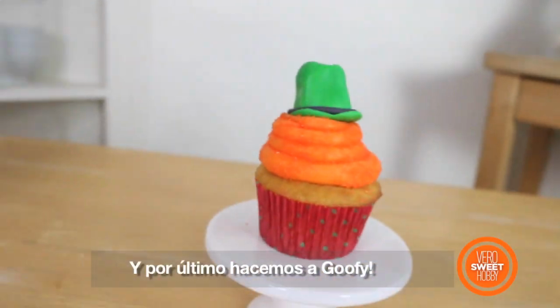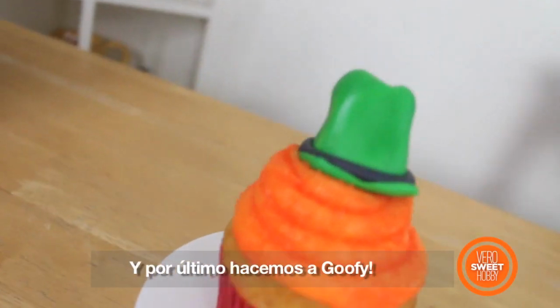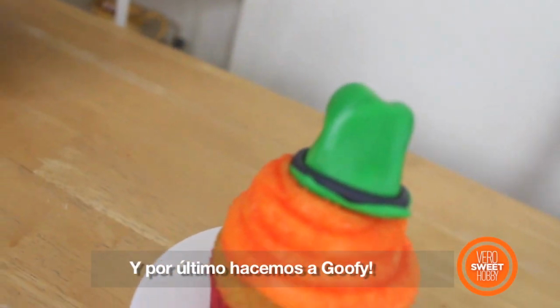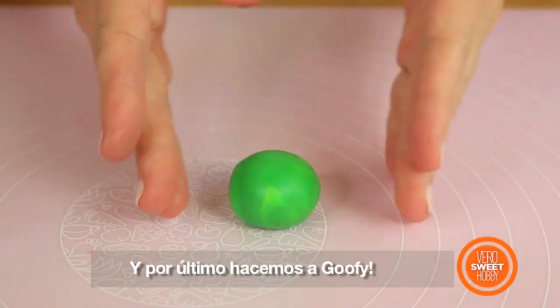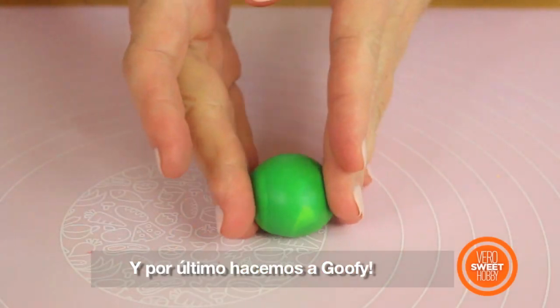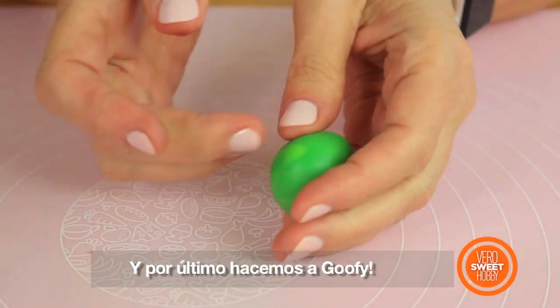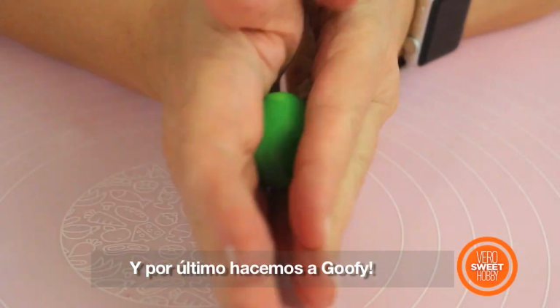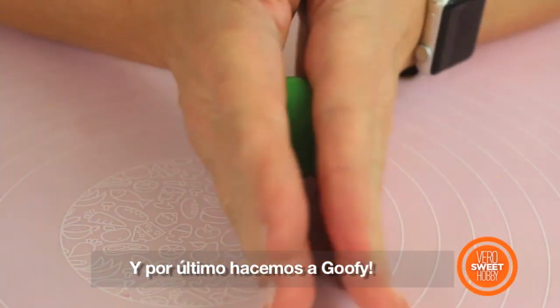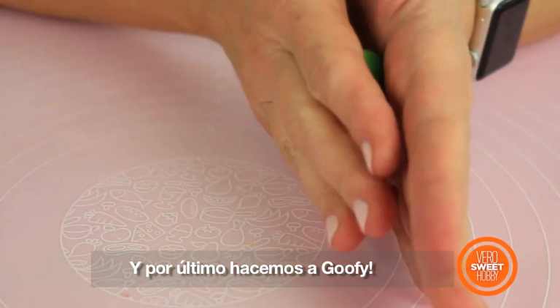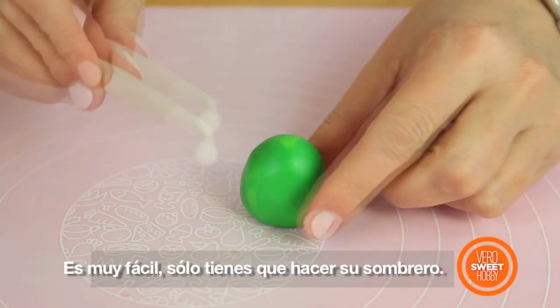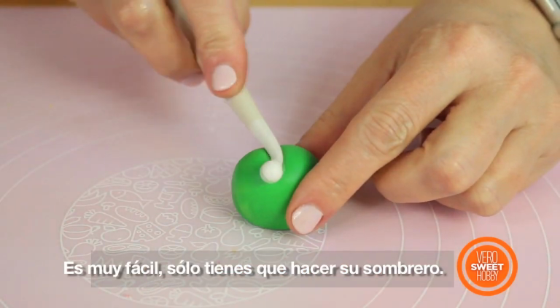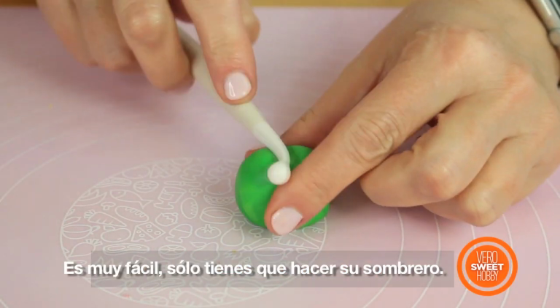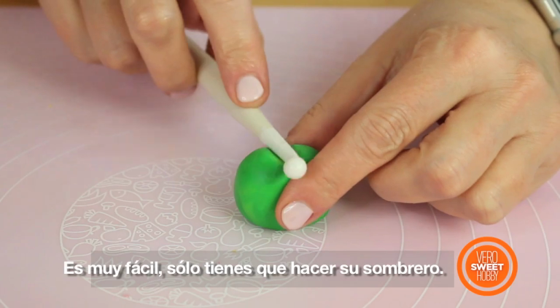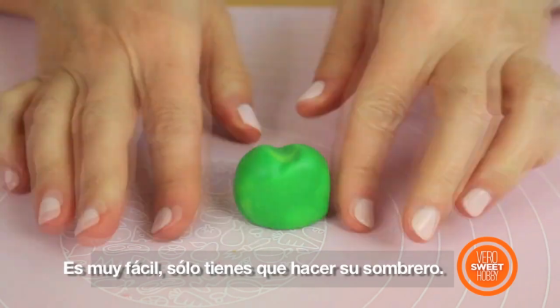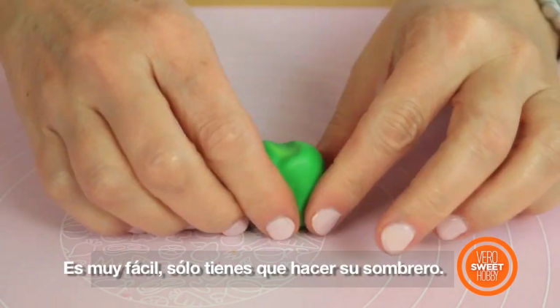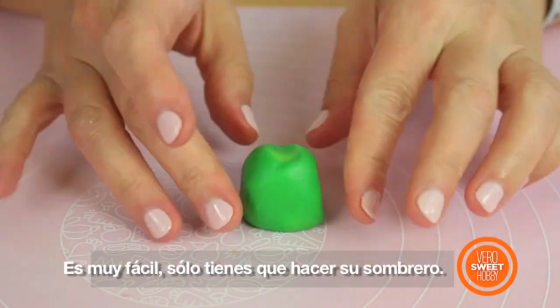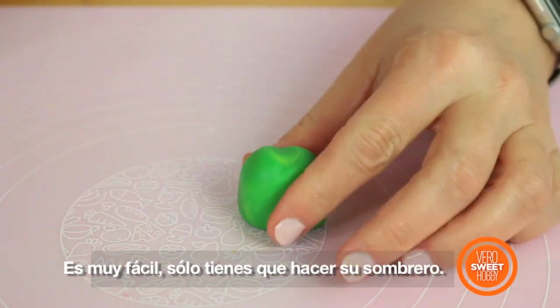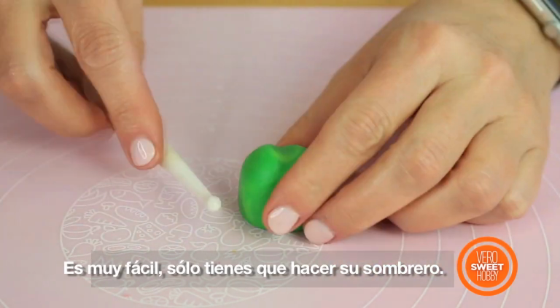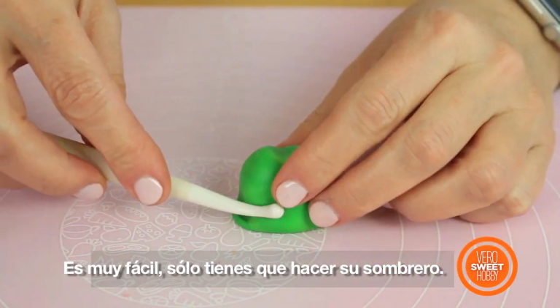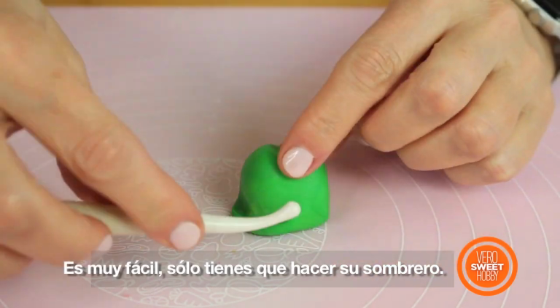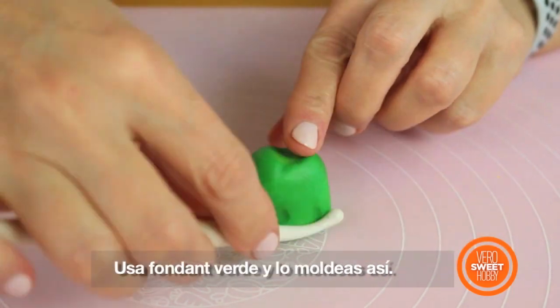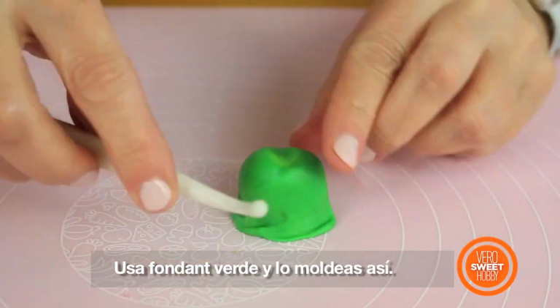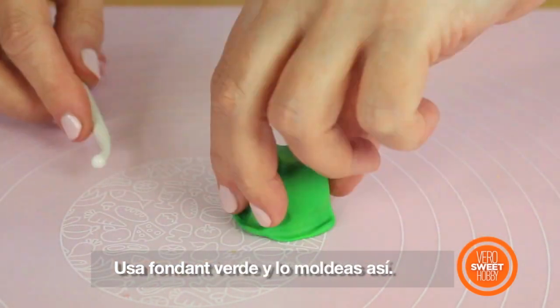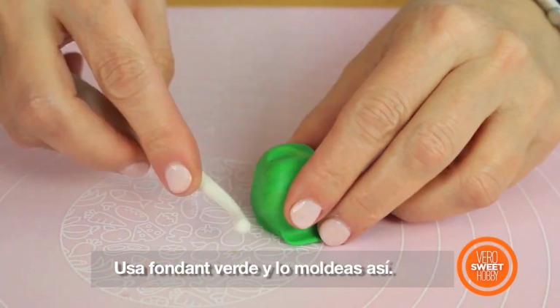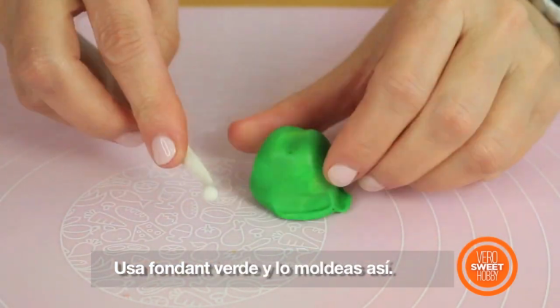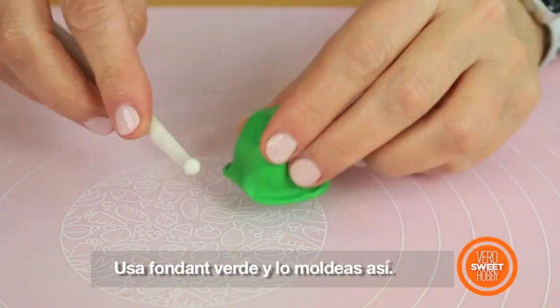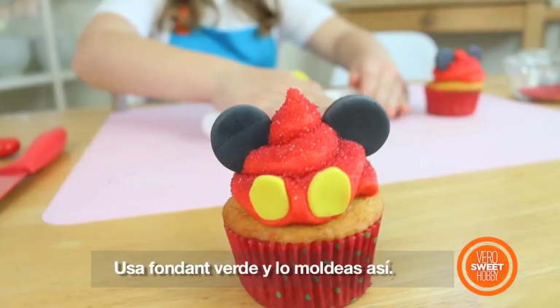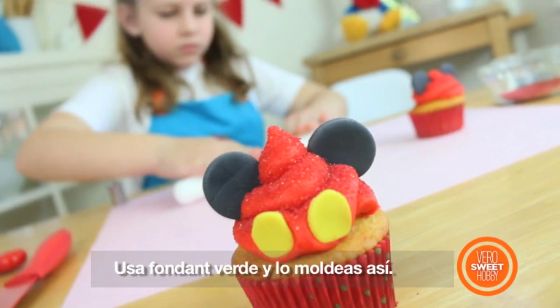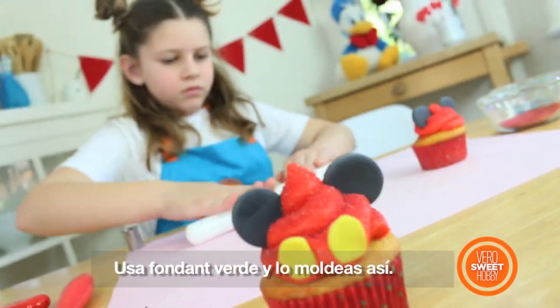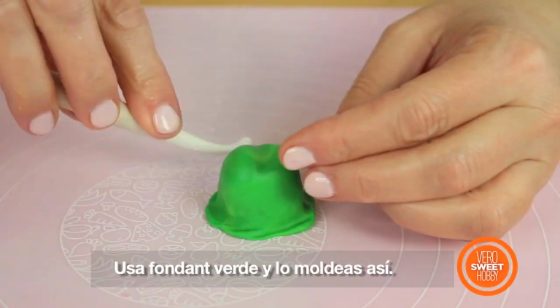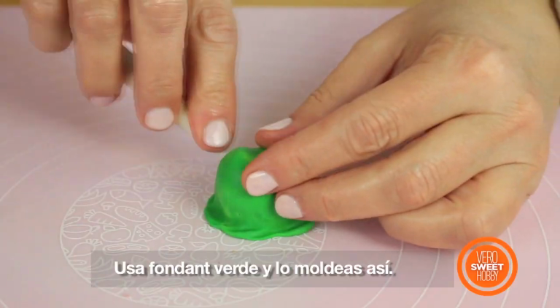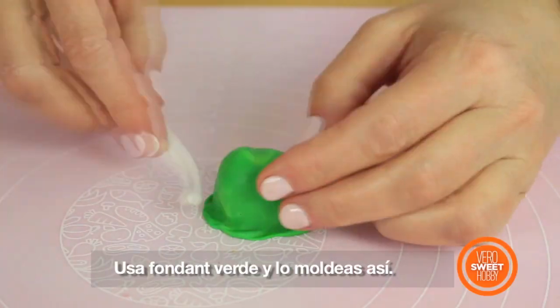Last but not least, we're going to do Goofy! For Goofy this is very simple — the only thing you have to do is a hat using green fondant that you're going to mold this way!